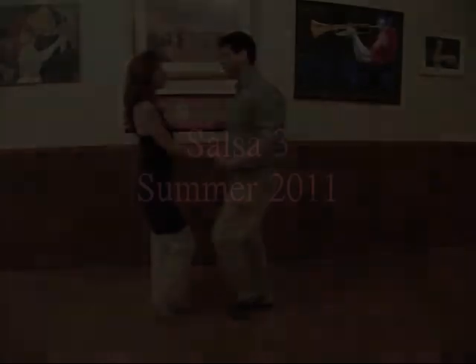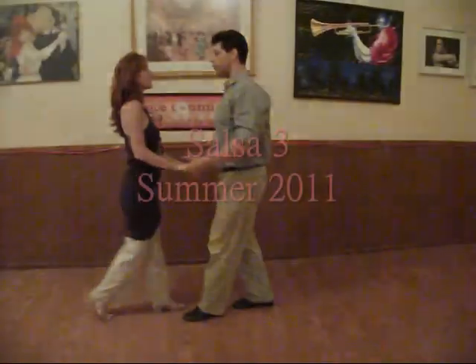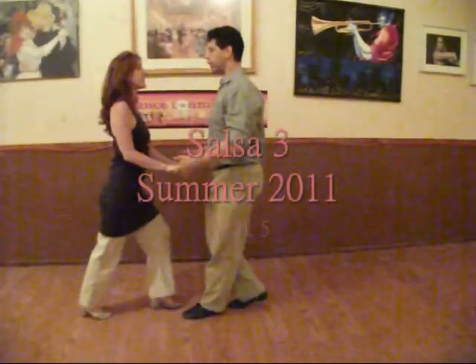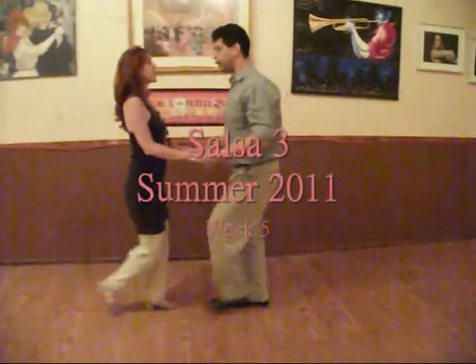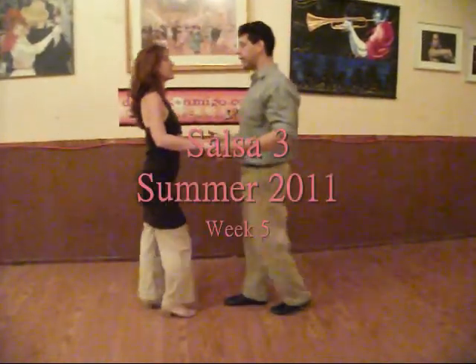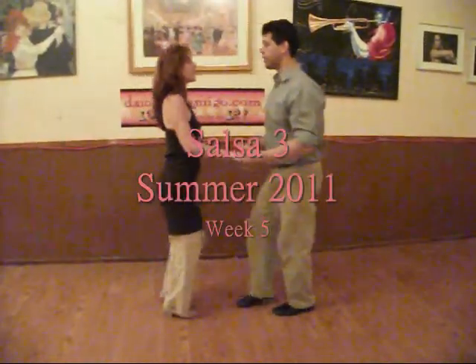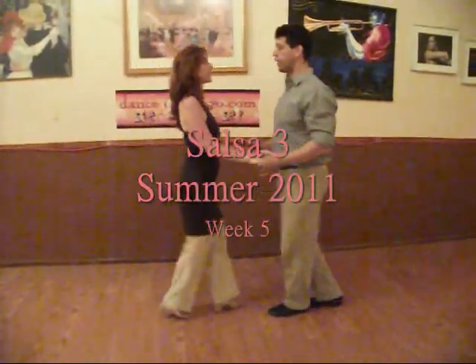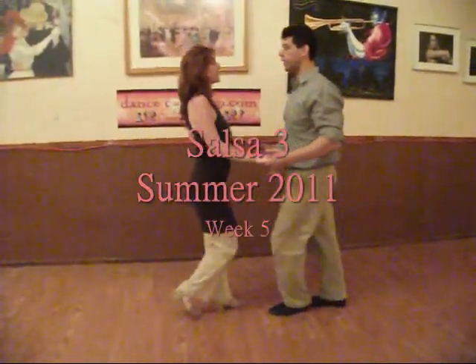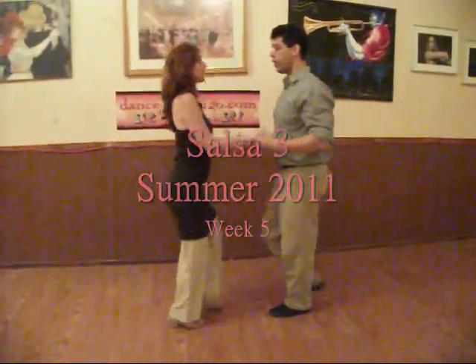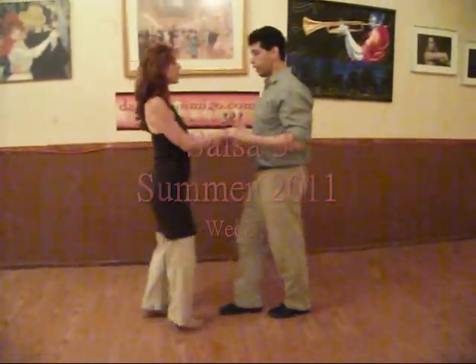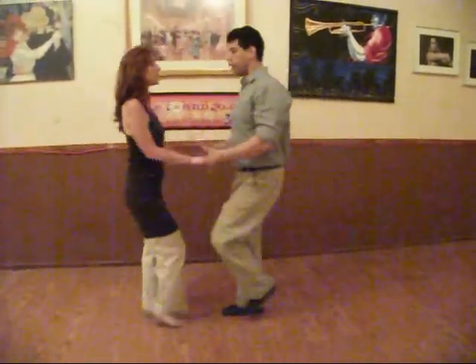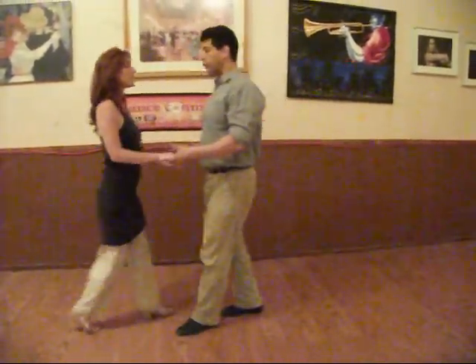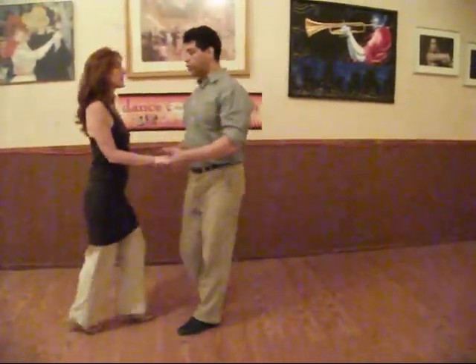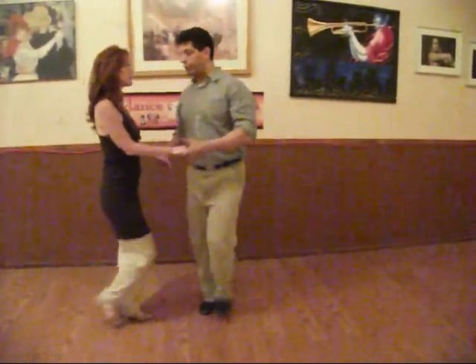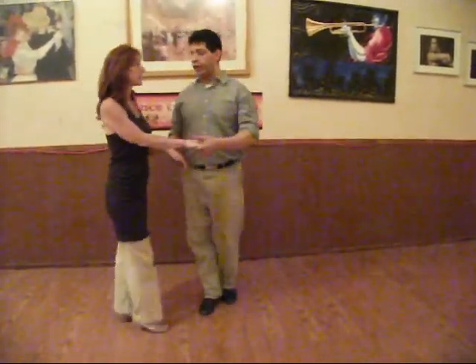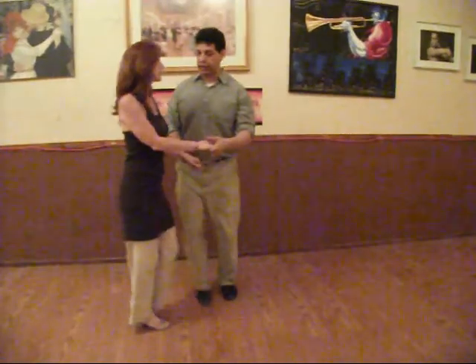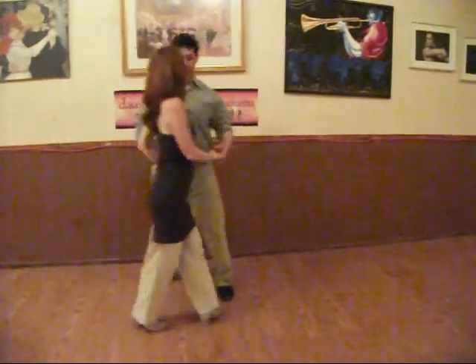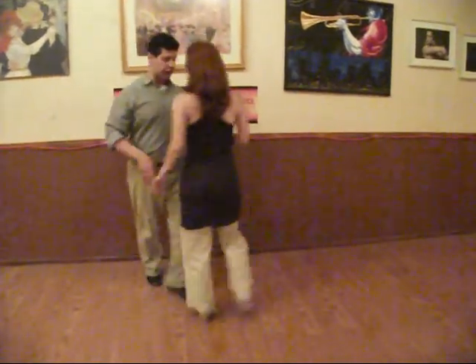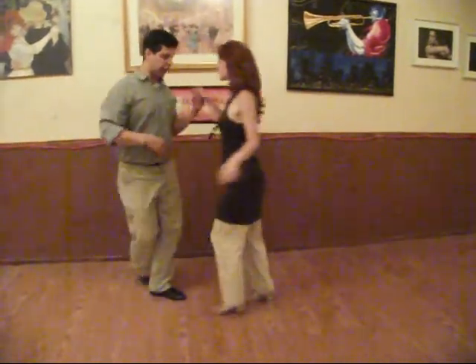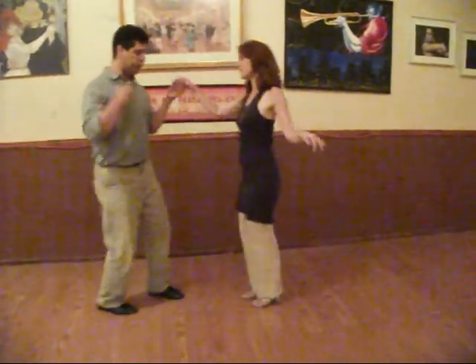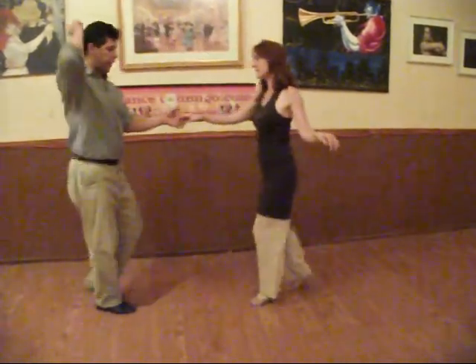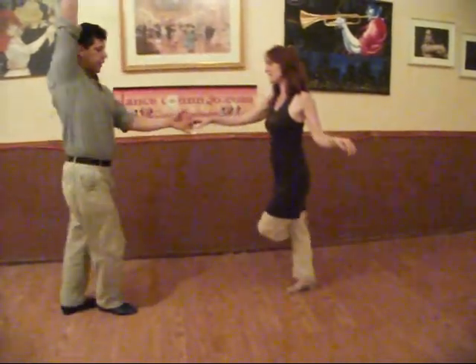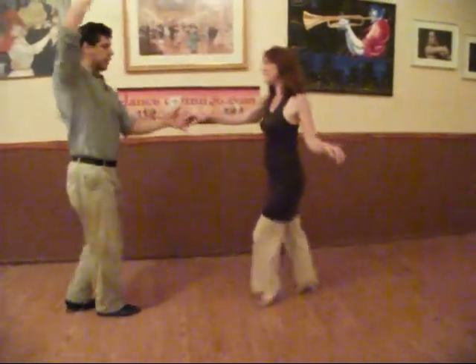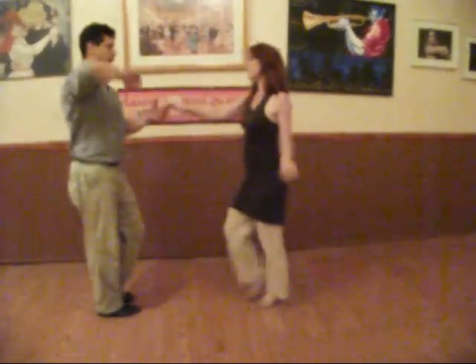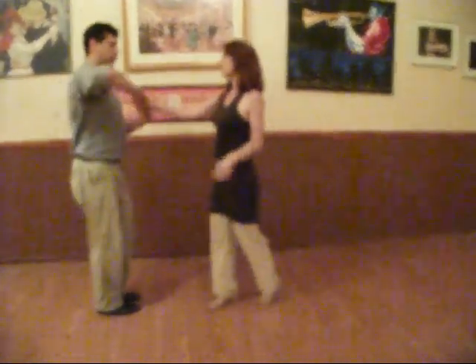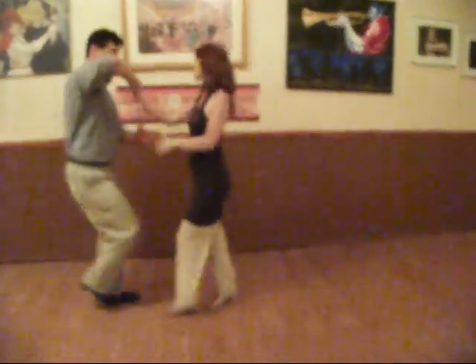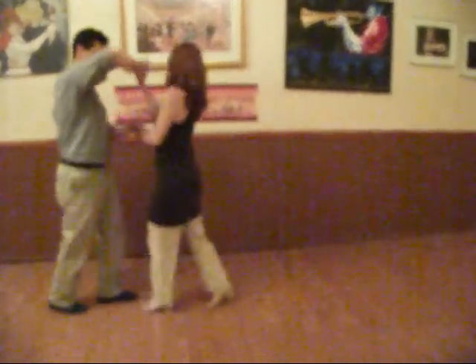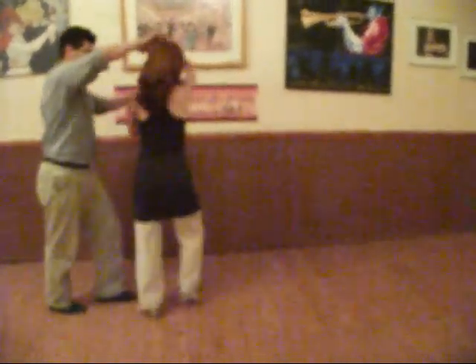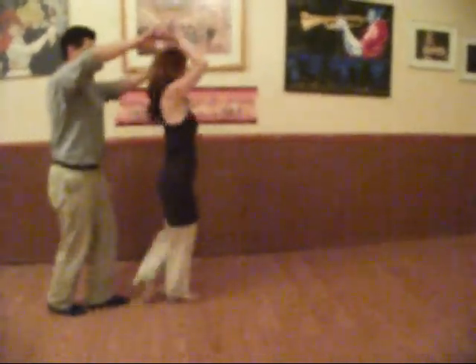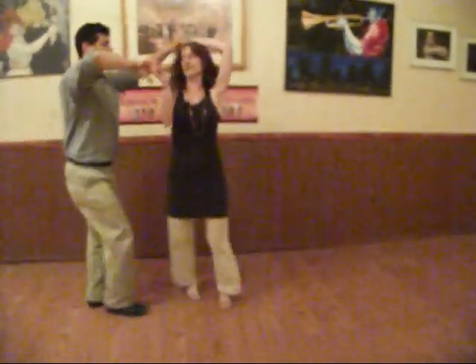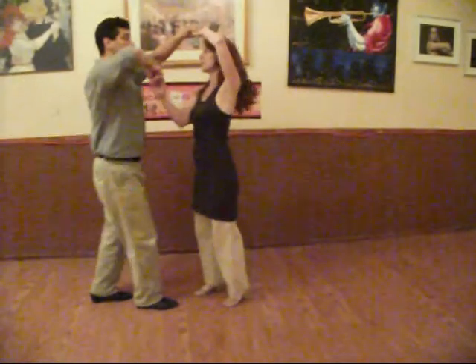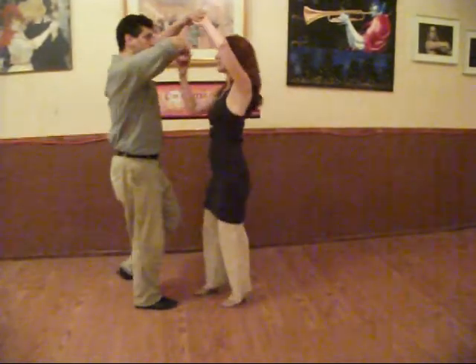We are starting with a base break. First, we are going to open base. We are just having a gancho. We are going to hand up. Right down, sombrero.